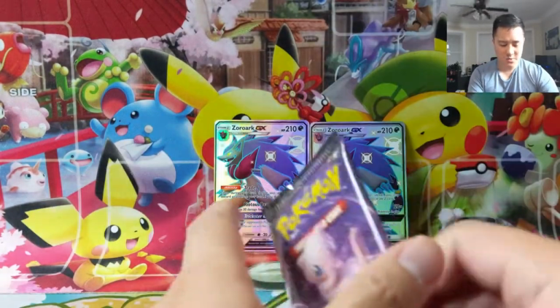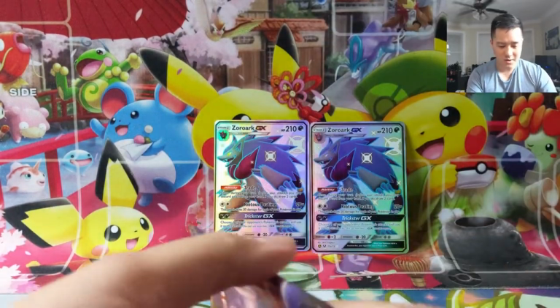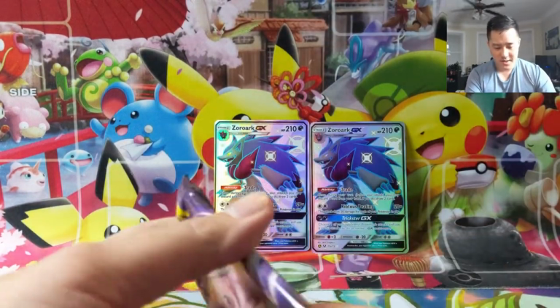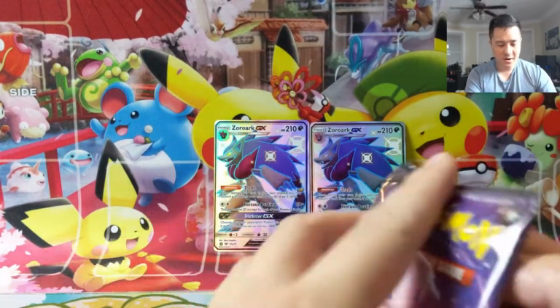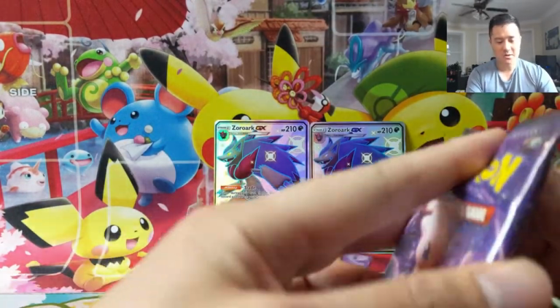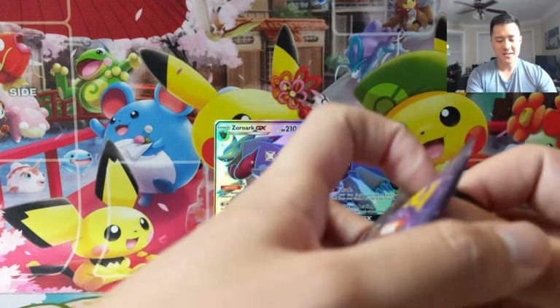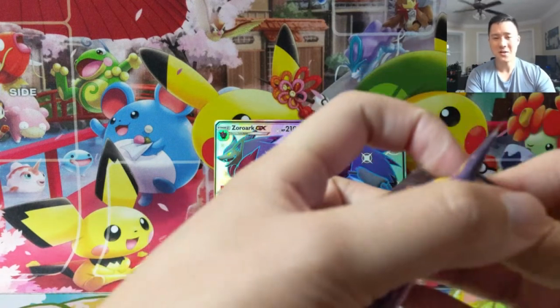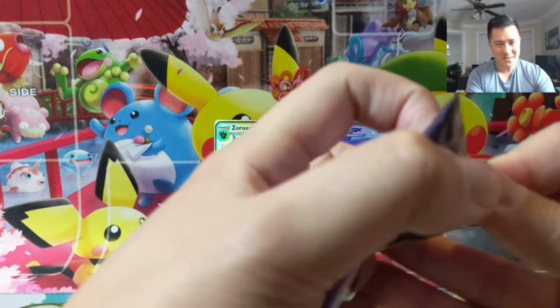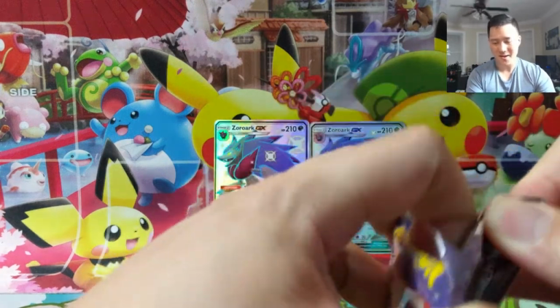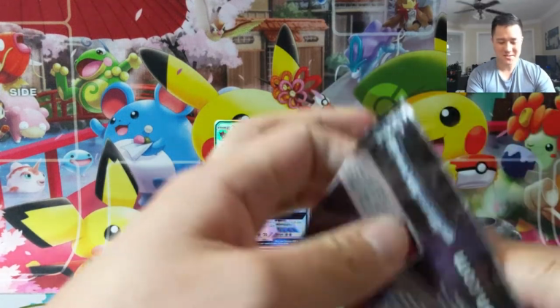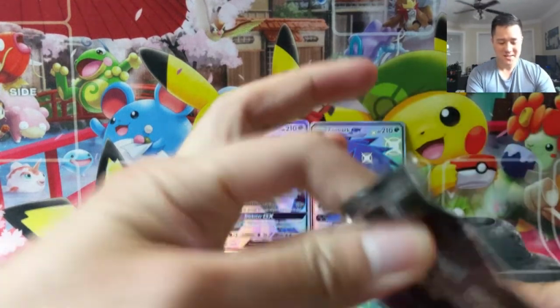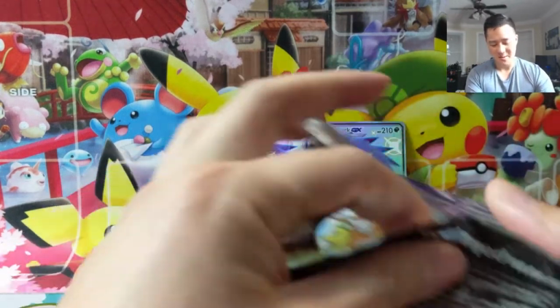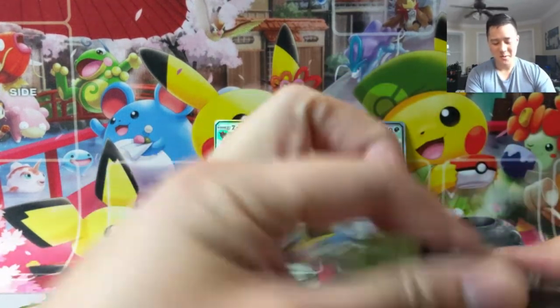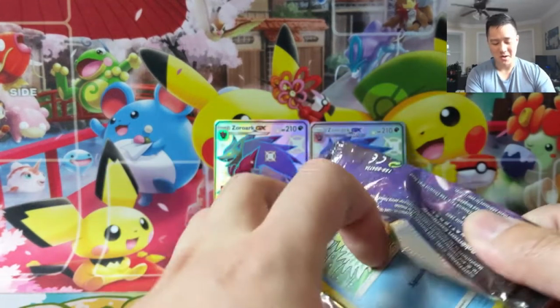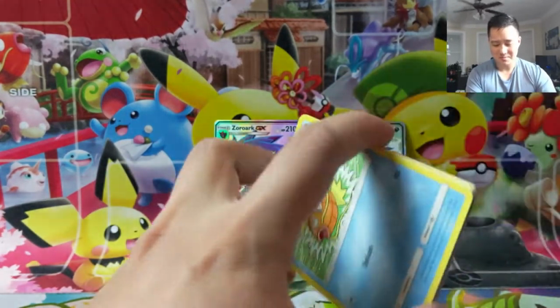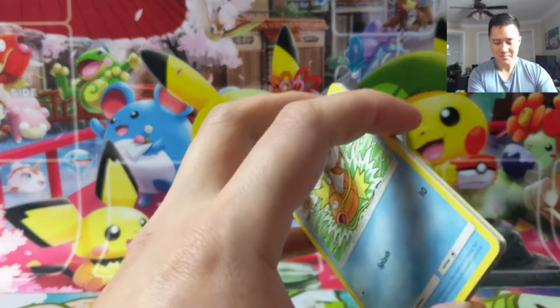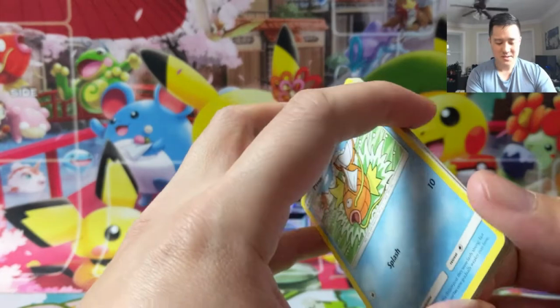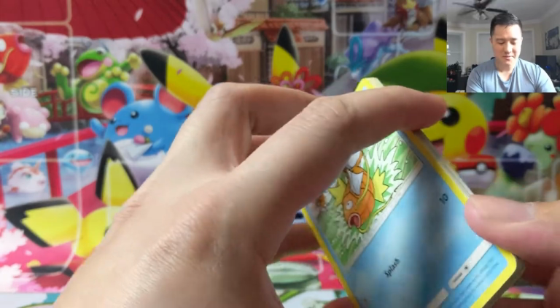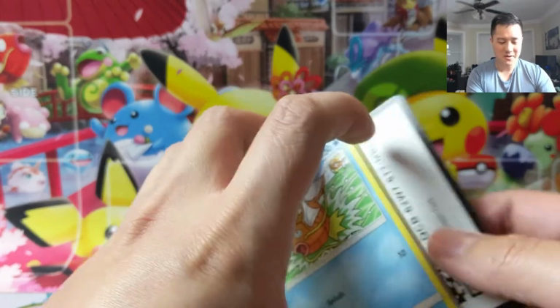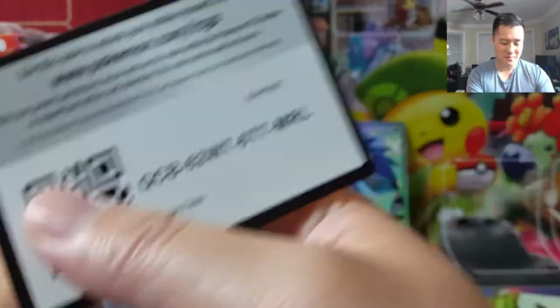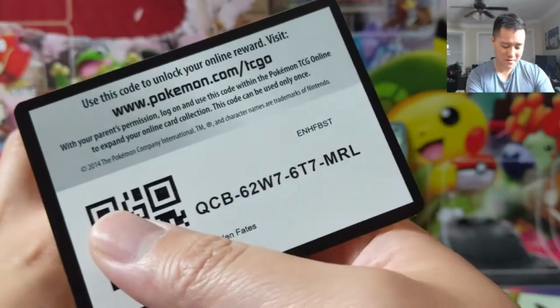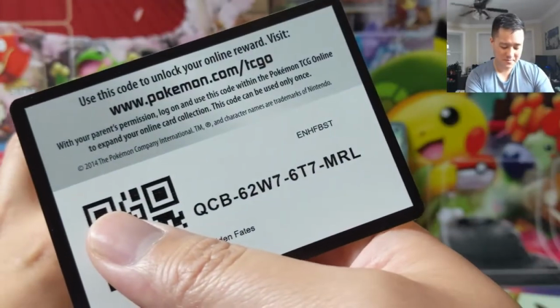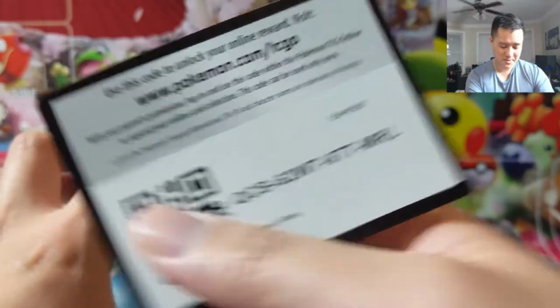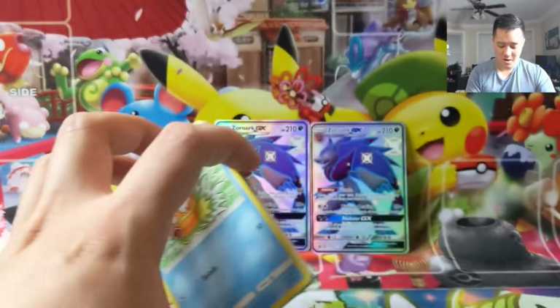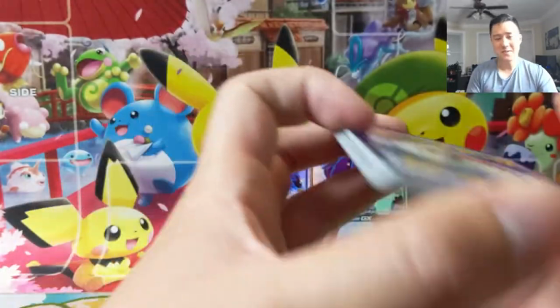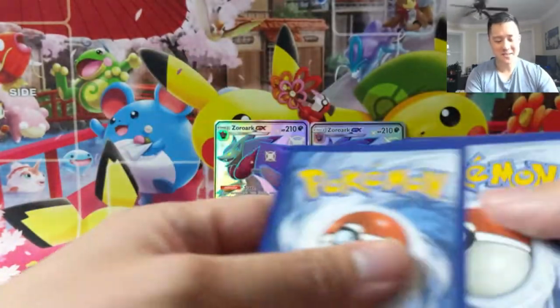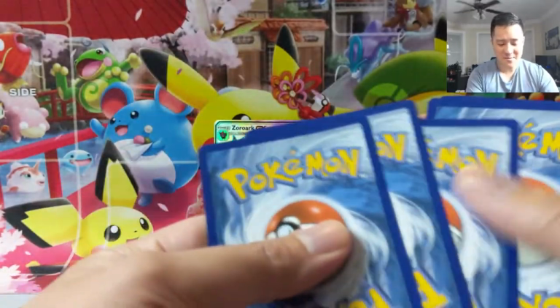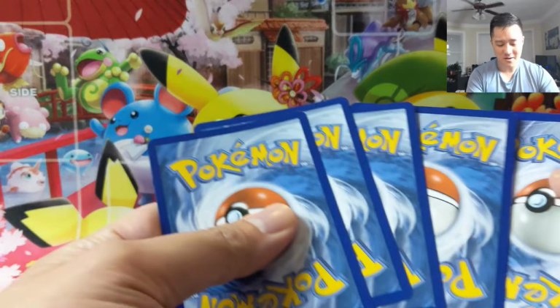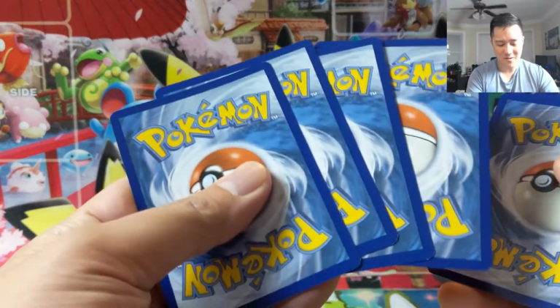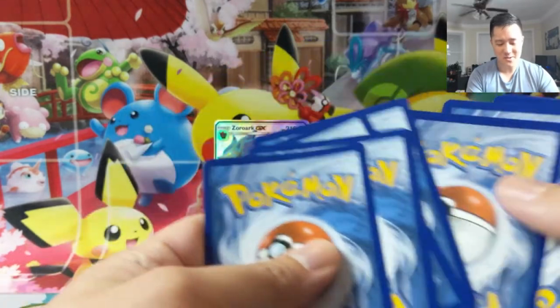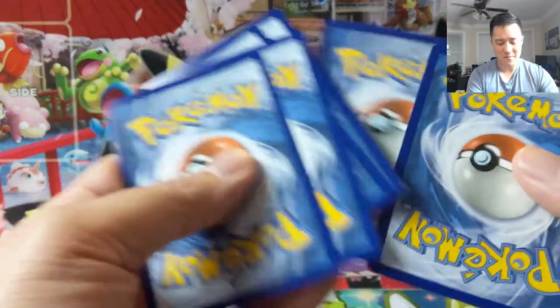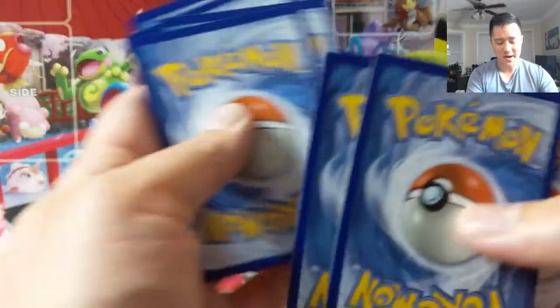Two Zorarks. That card looks amazing — so much better than the Metagross with the Ultra Ball. Definitely the one that we prefer. Hope everyone's having a good day. We are getting right into our first pack.